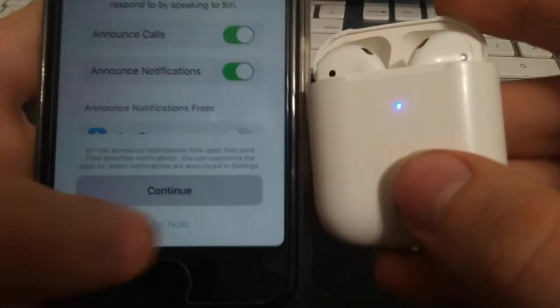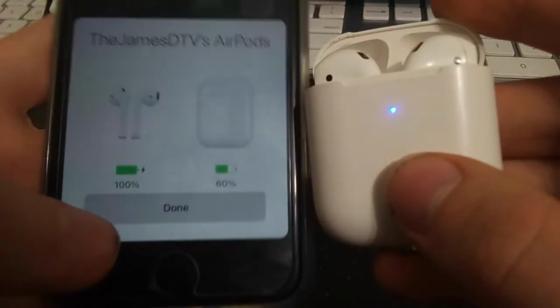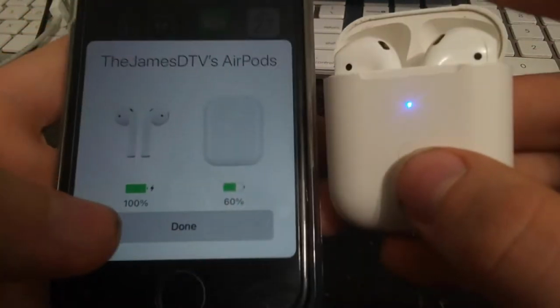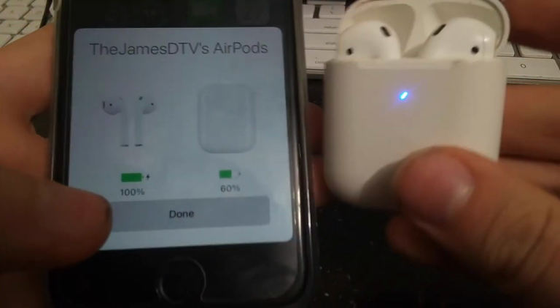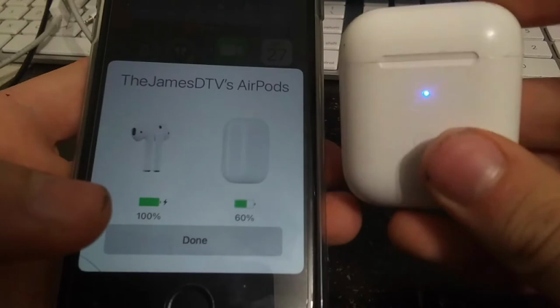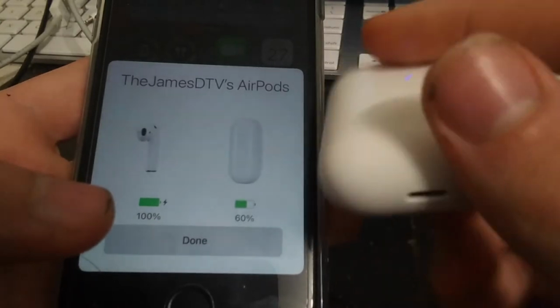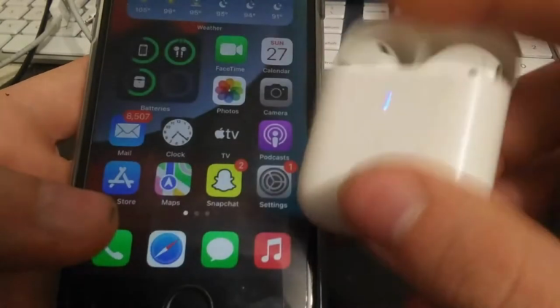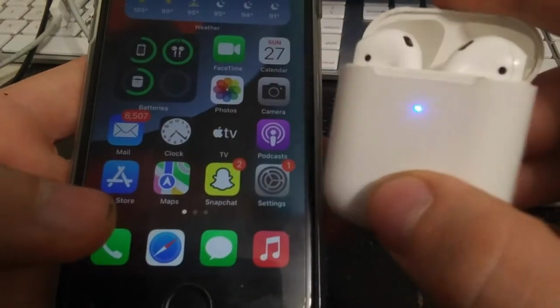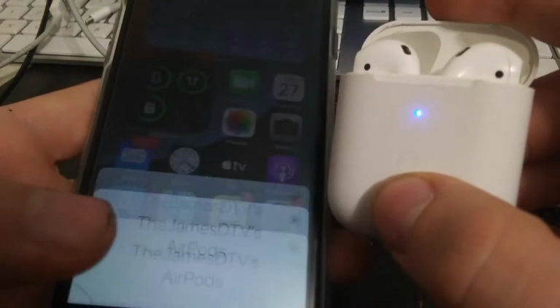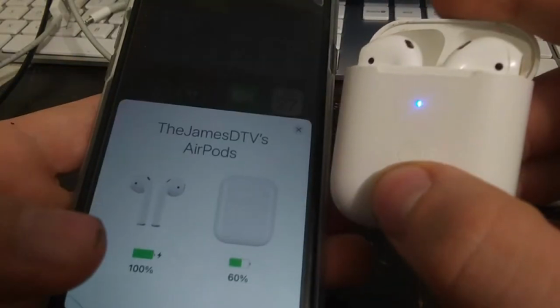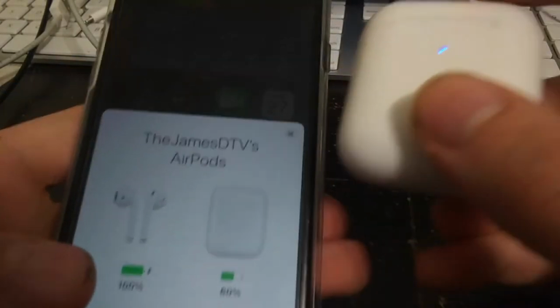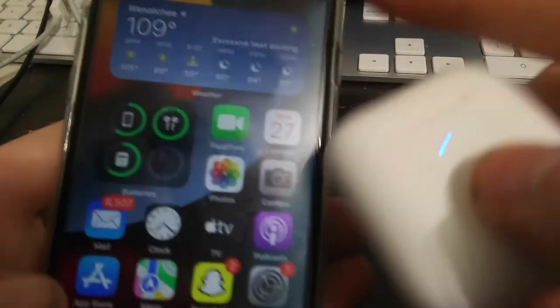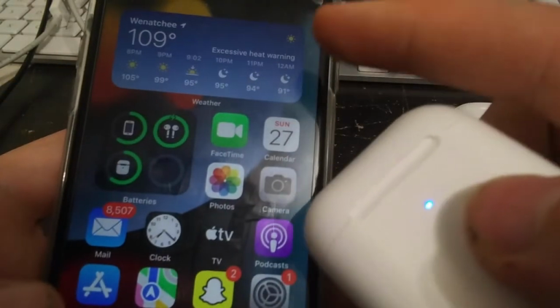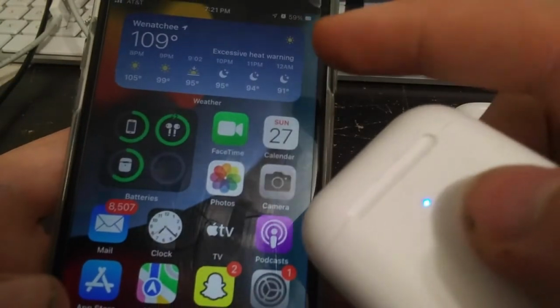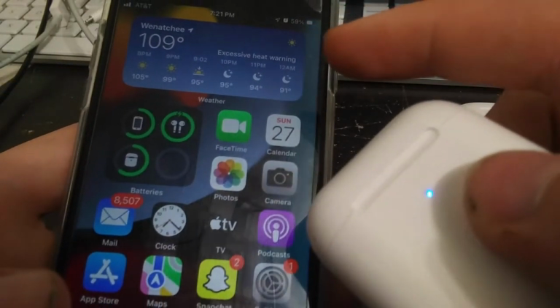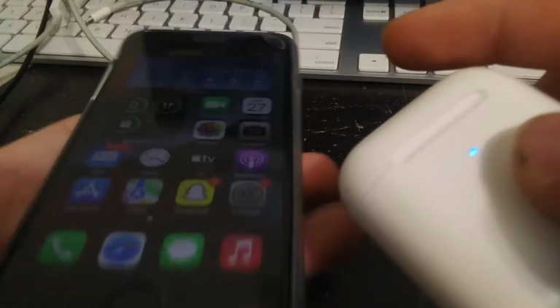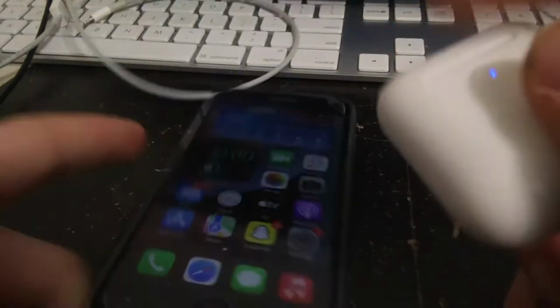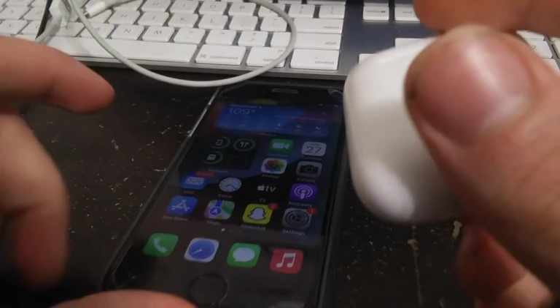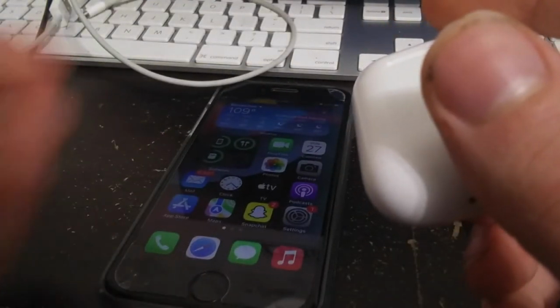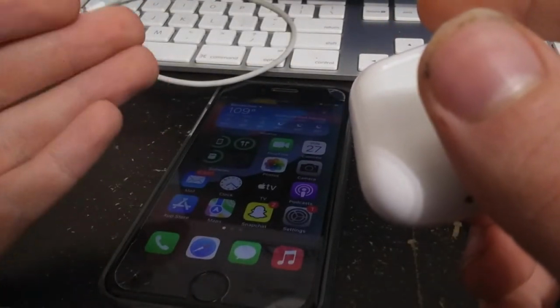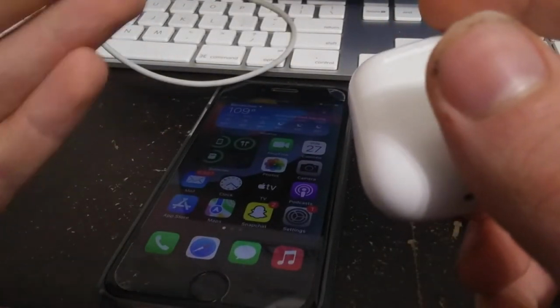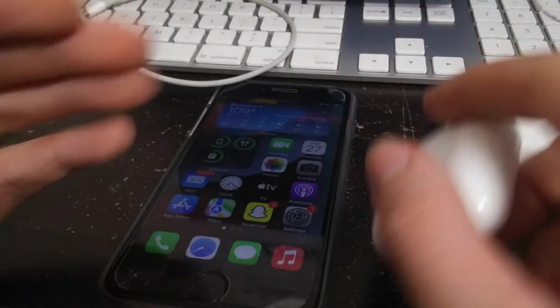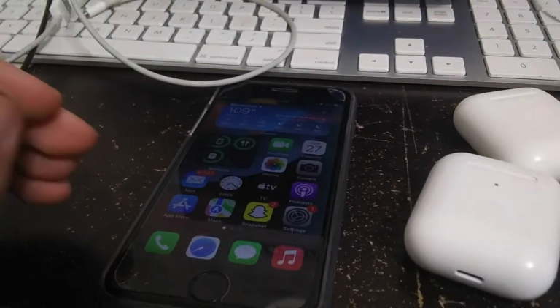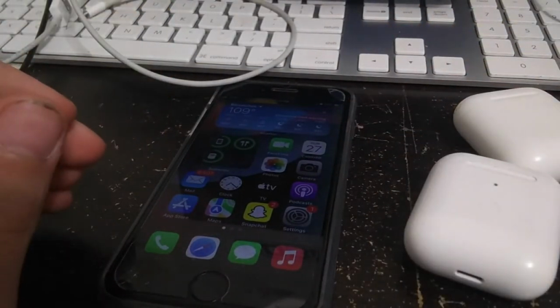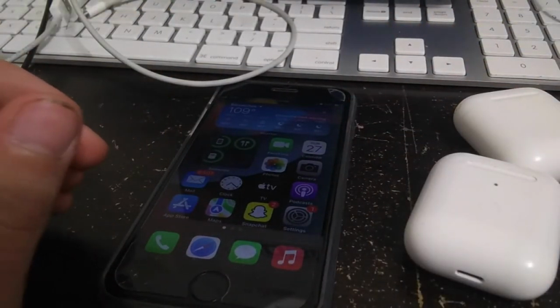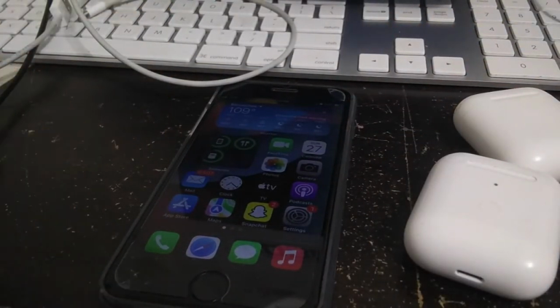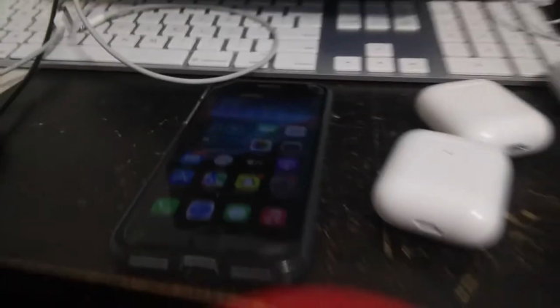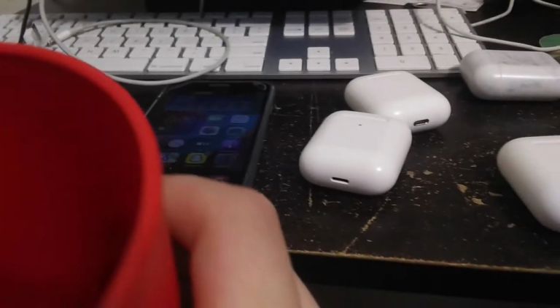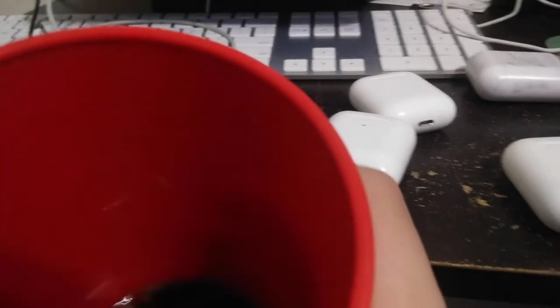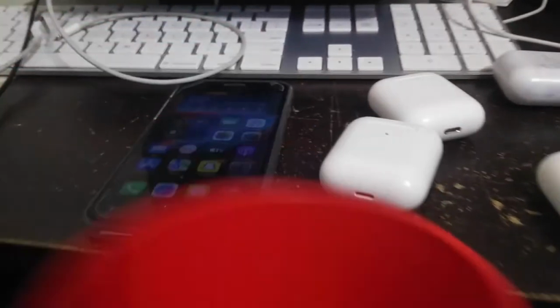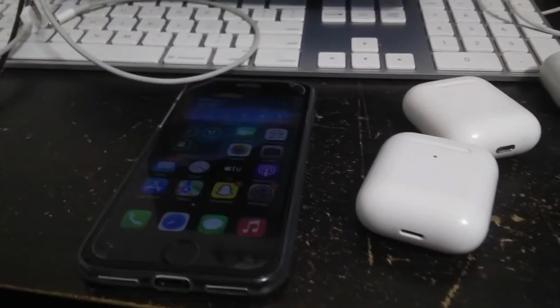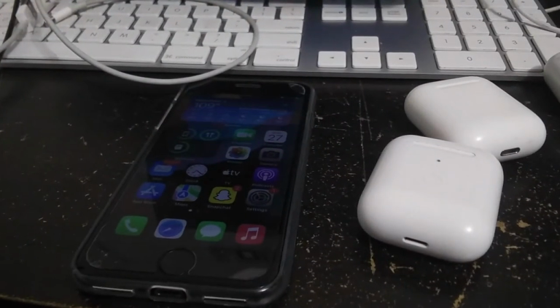It is 109 degrees right now in Wenatchee — it's freaking hot. I have a portable AC and a nice cup of Shasta Cola with ice.